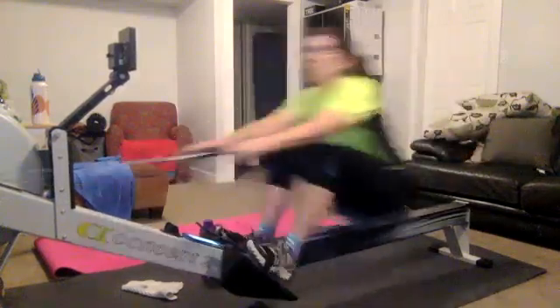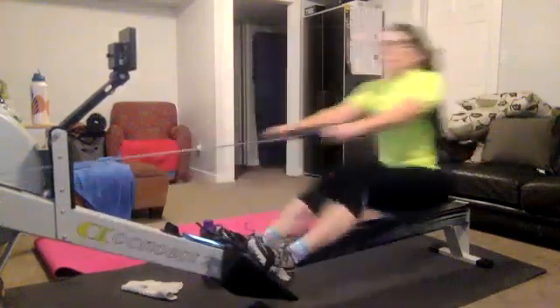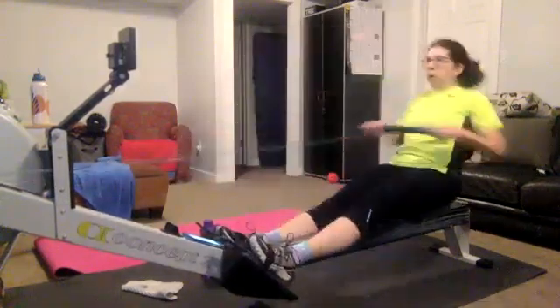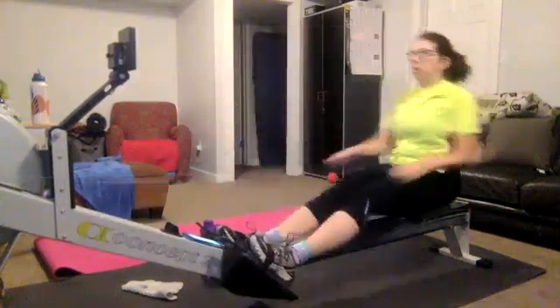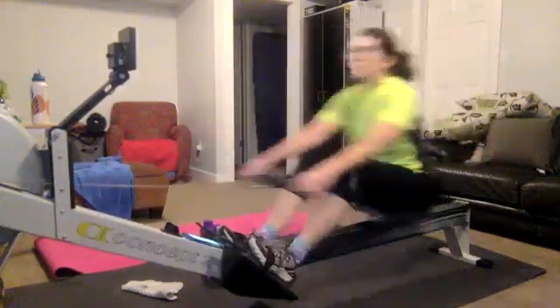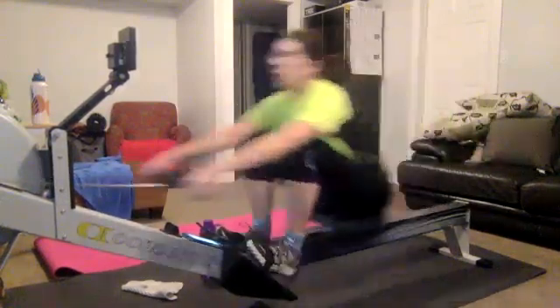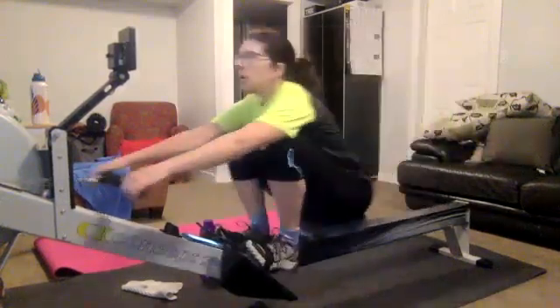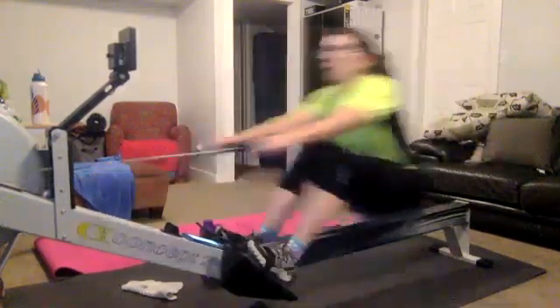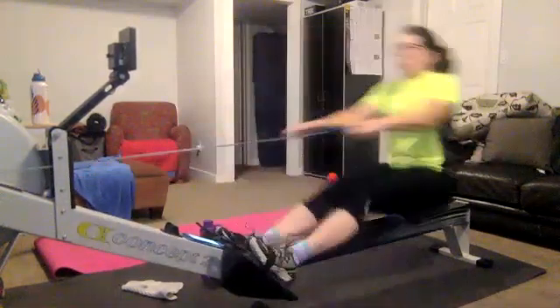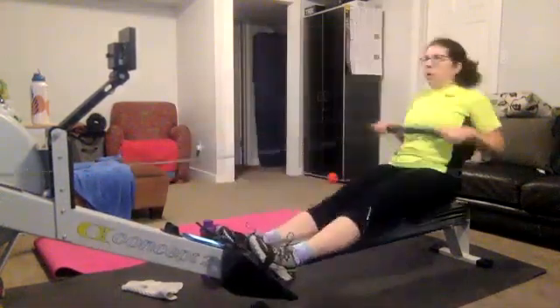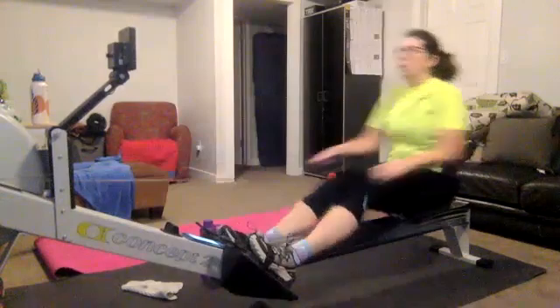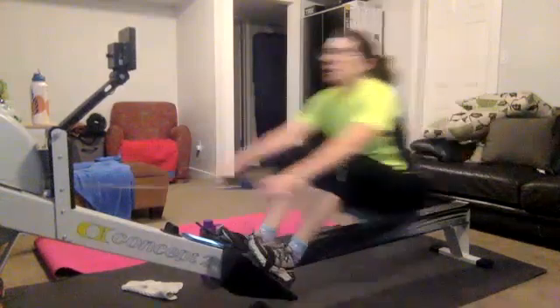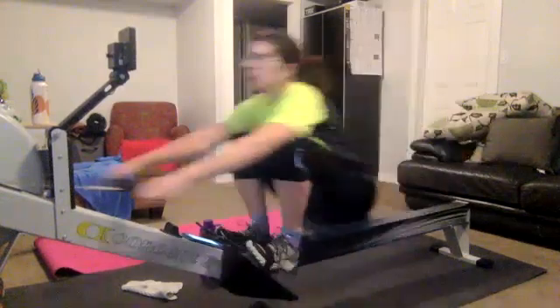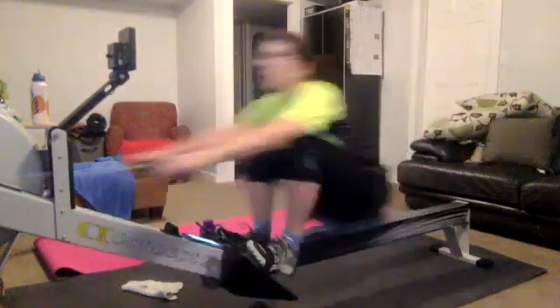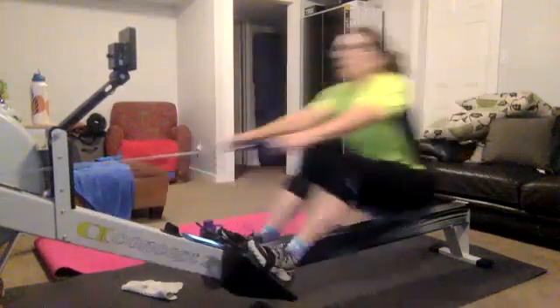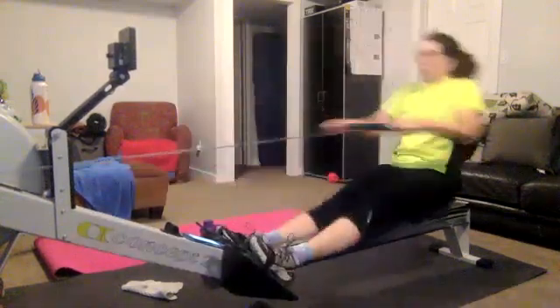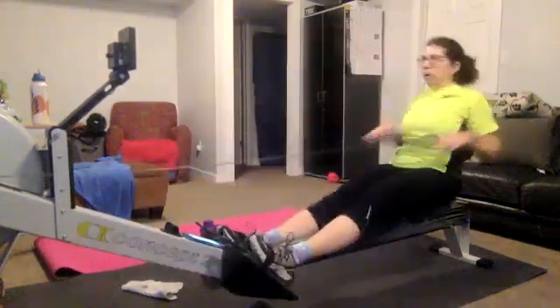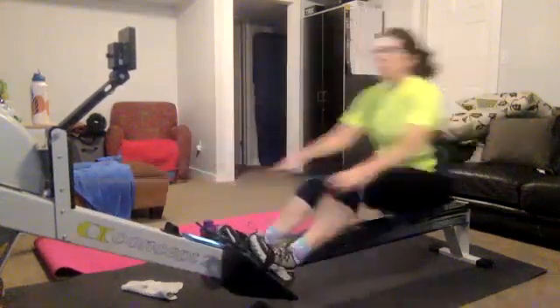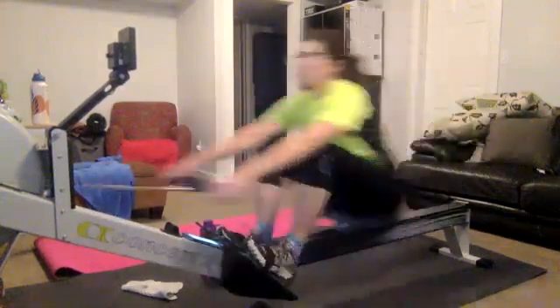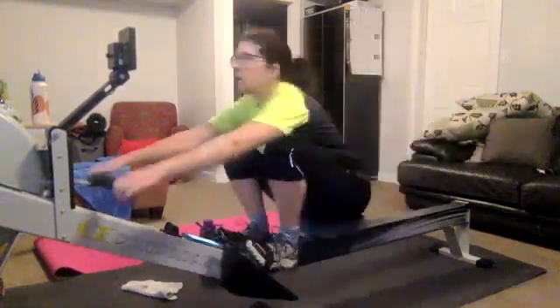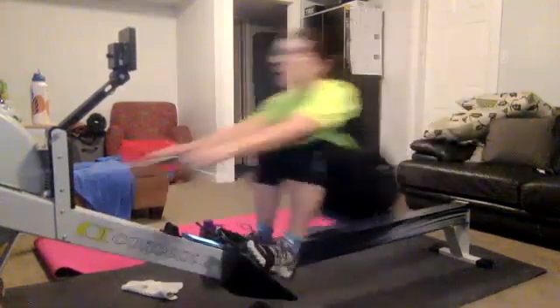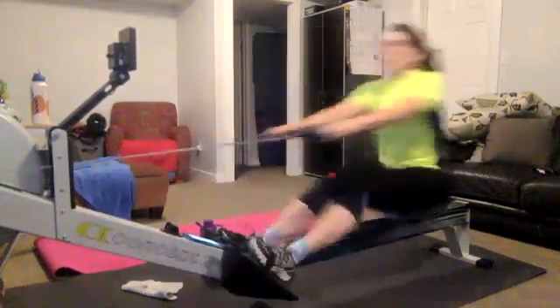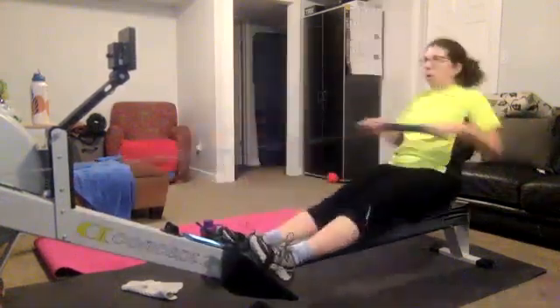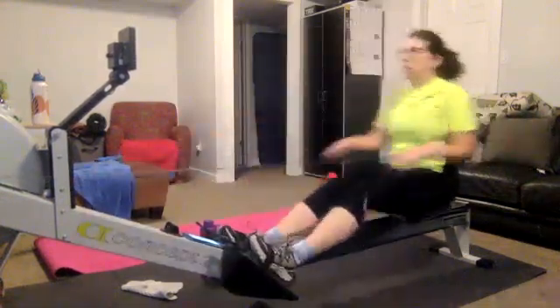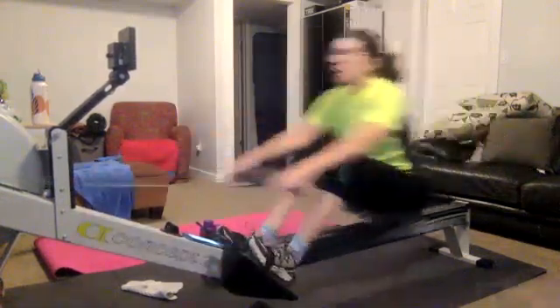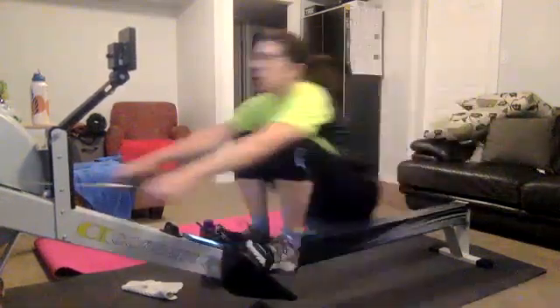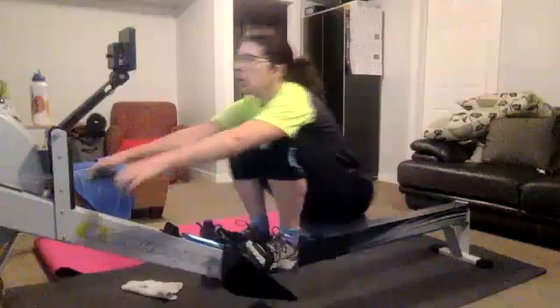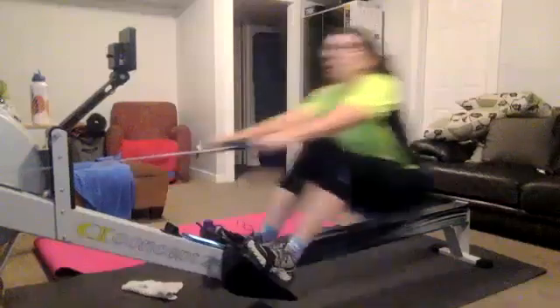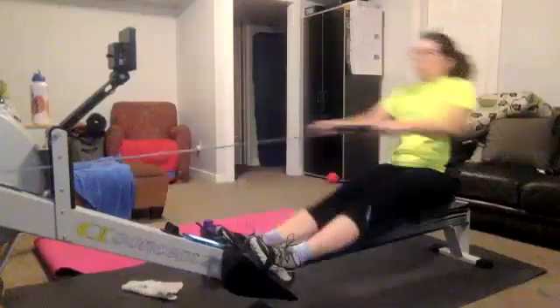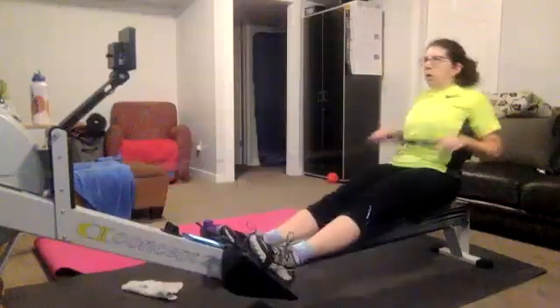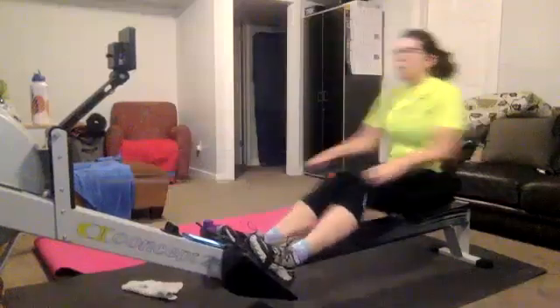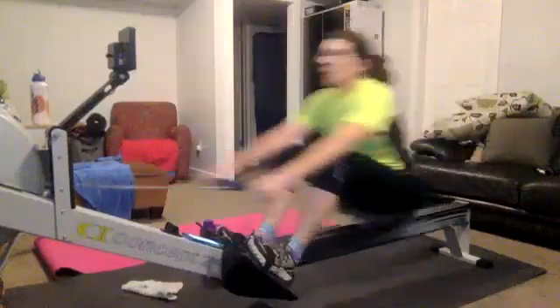There you go. She's got that head up. She's breathing deep. Relaxed in the forearm. She's got a nice, loose grip on that handle. That's what we want. Very nice stuff.